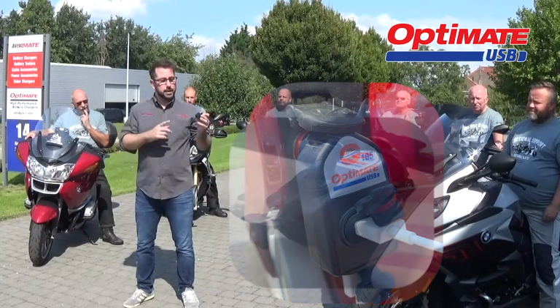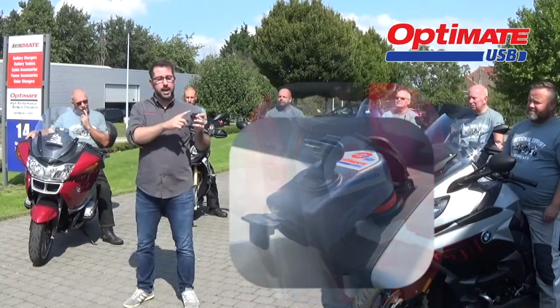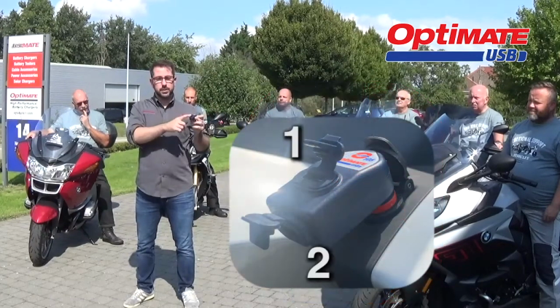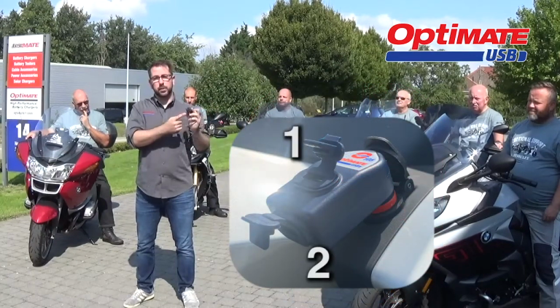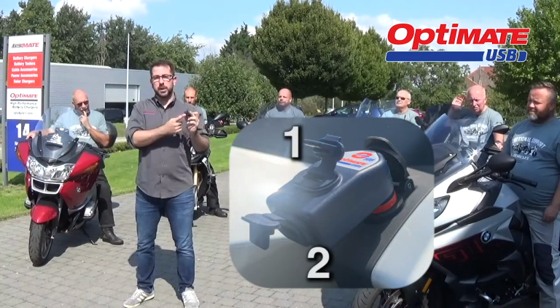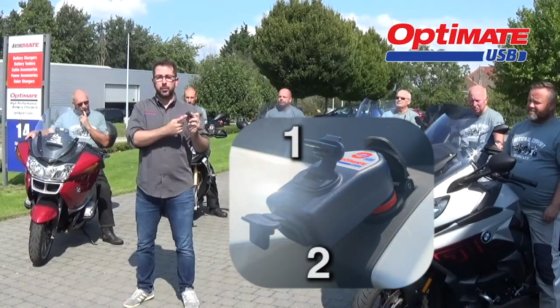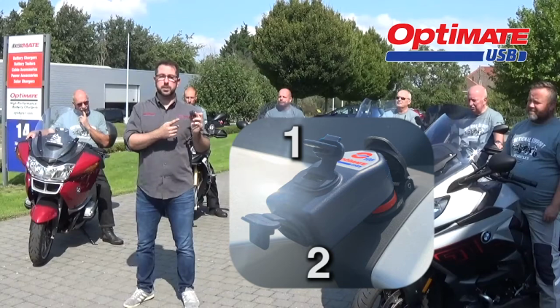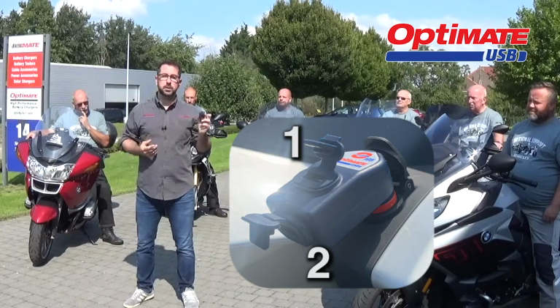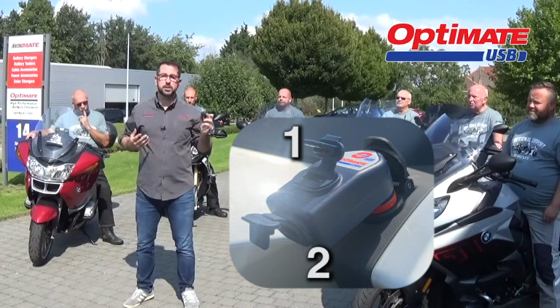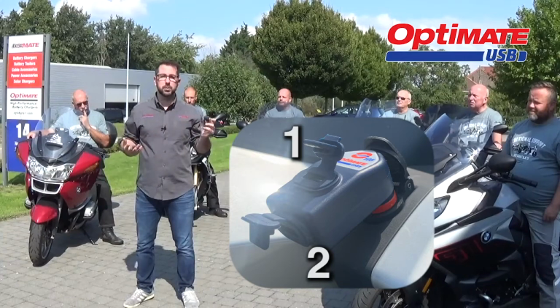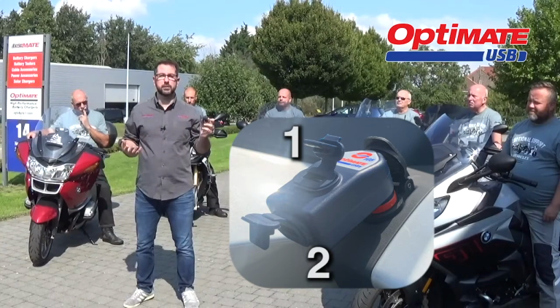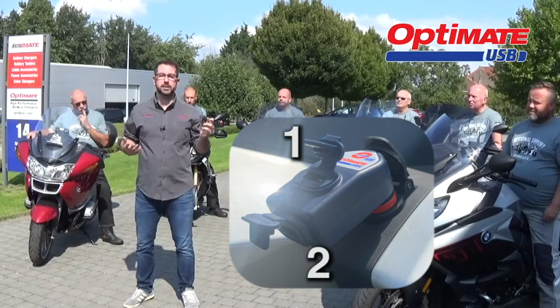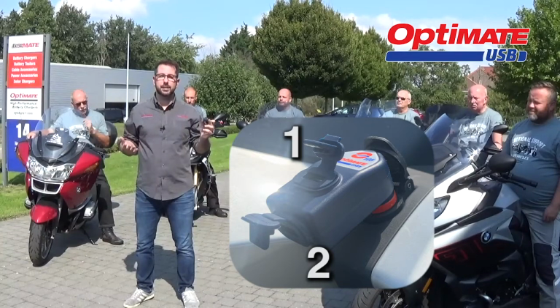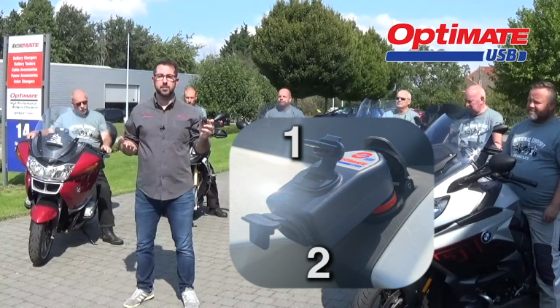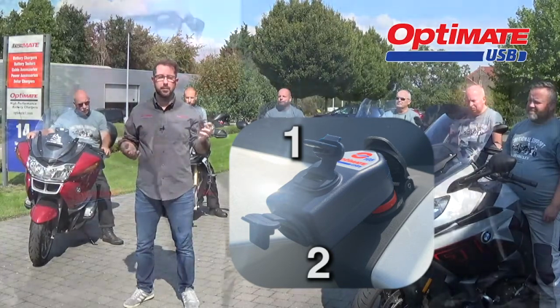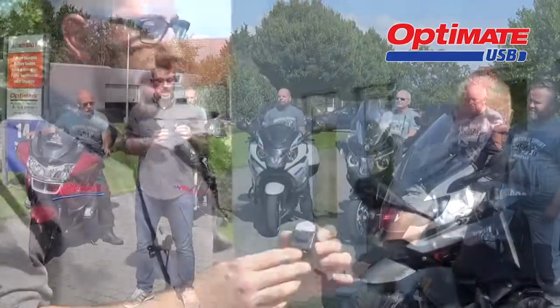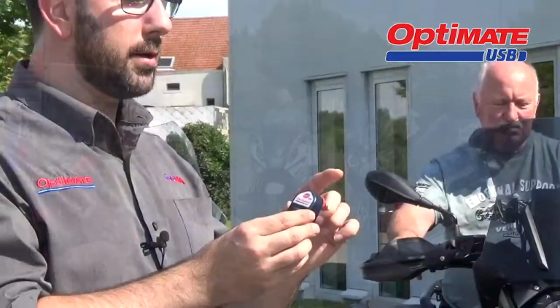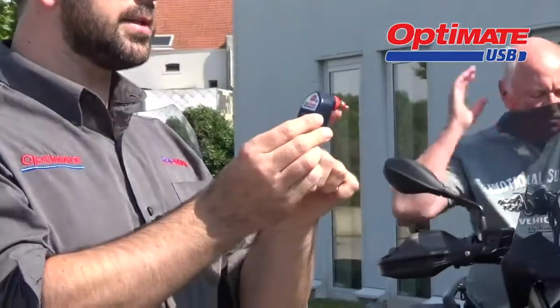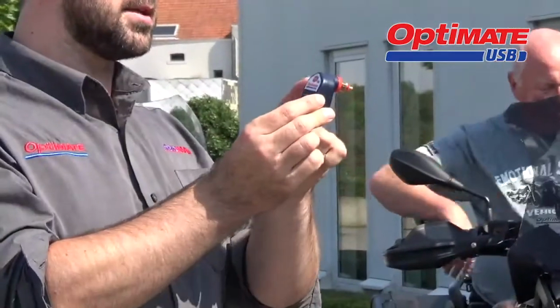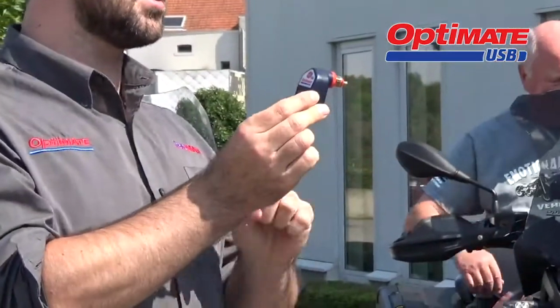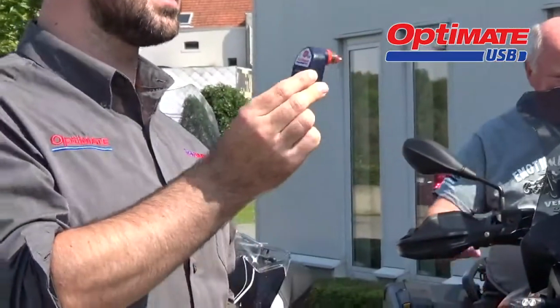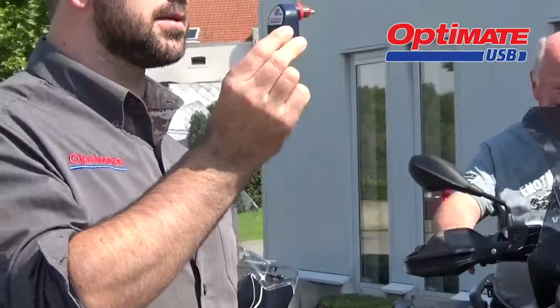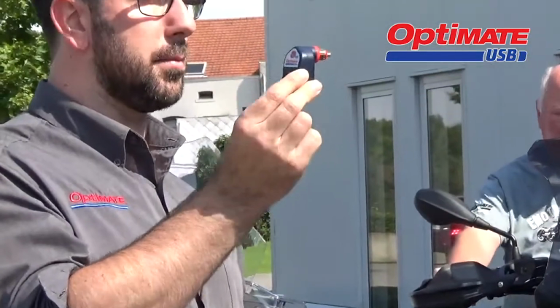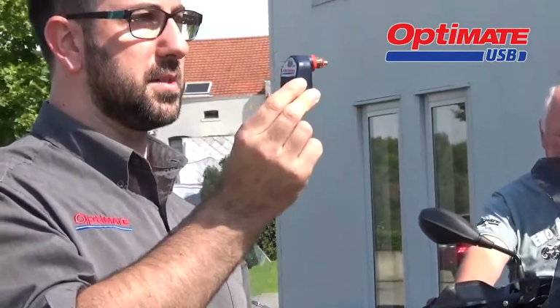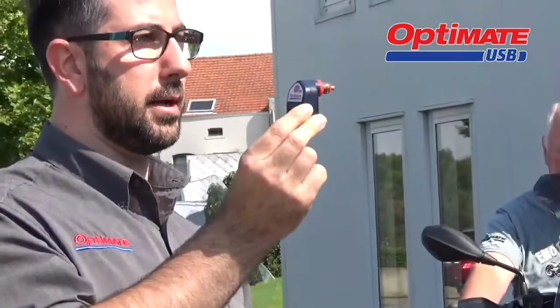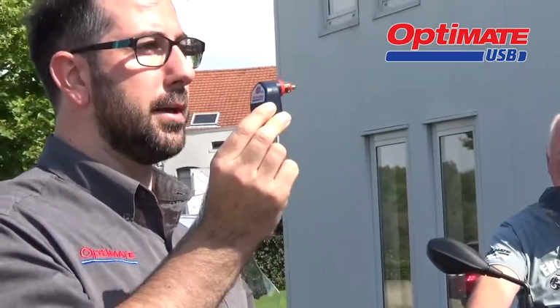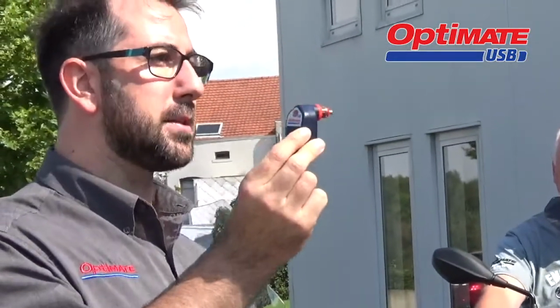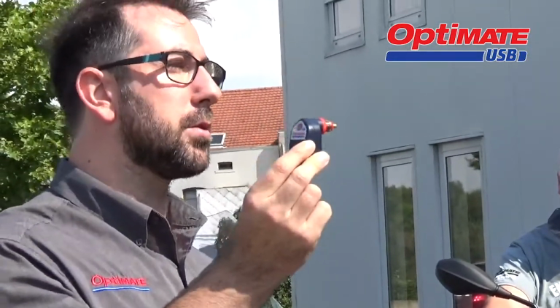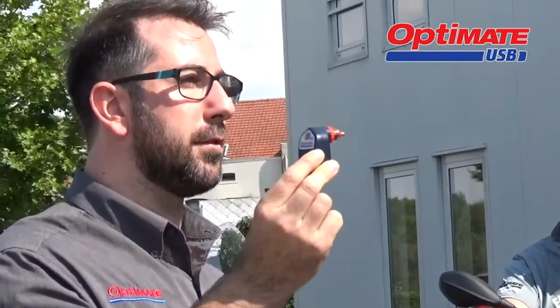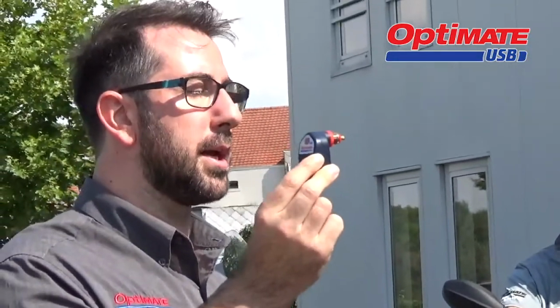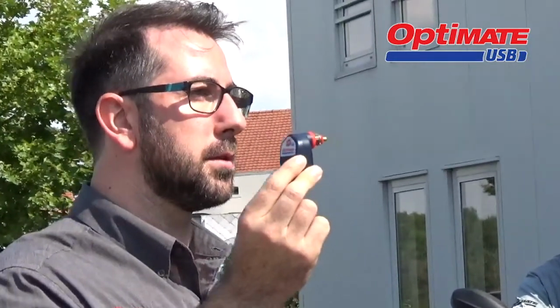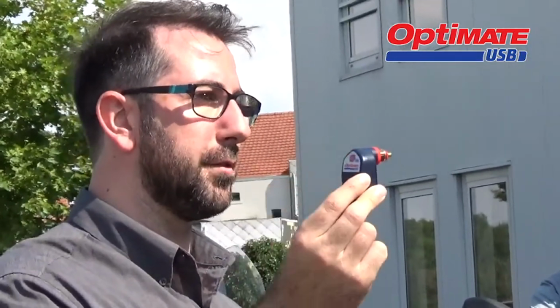It has two USB outputs so you can charge two USB devices at the same time, and with its 90 degree slim design it fits your 12 volt connection perfectly.